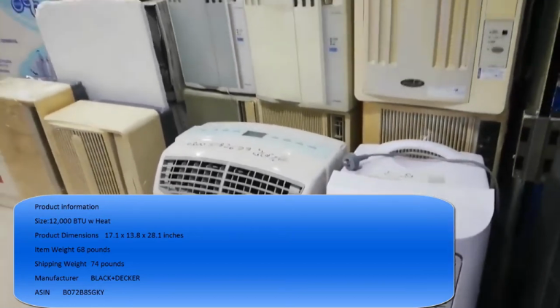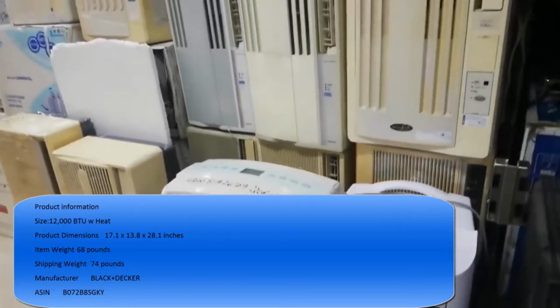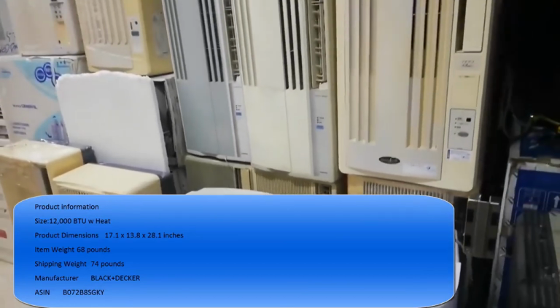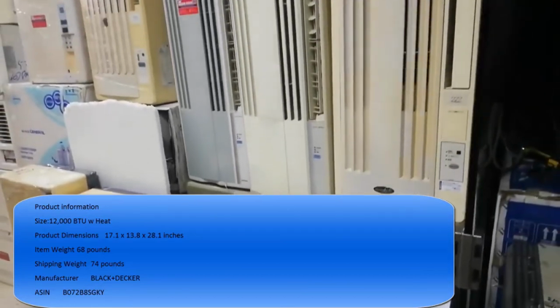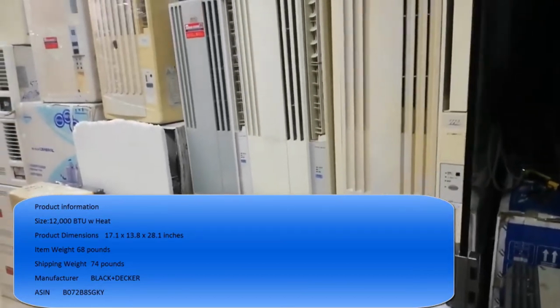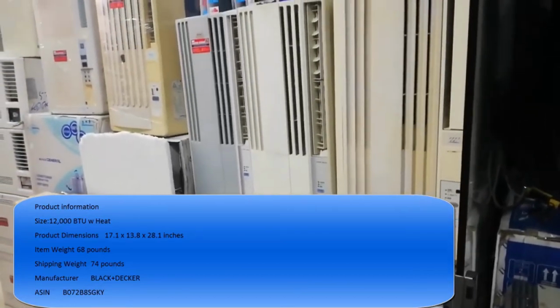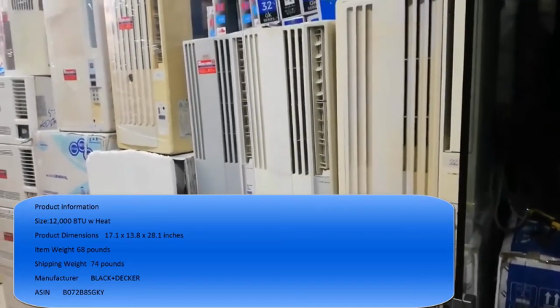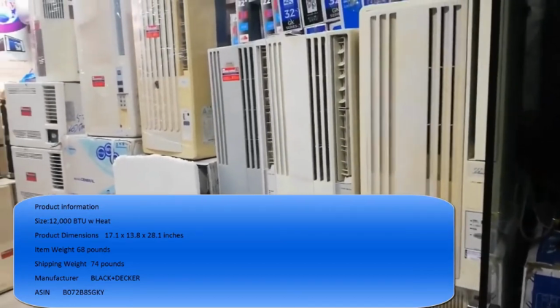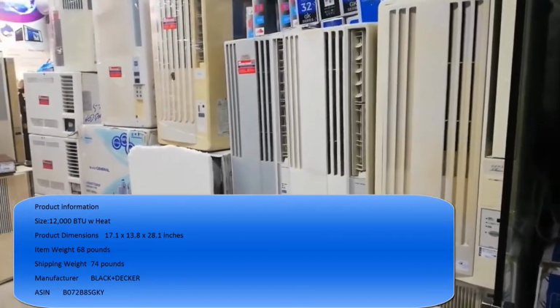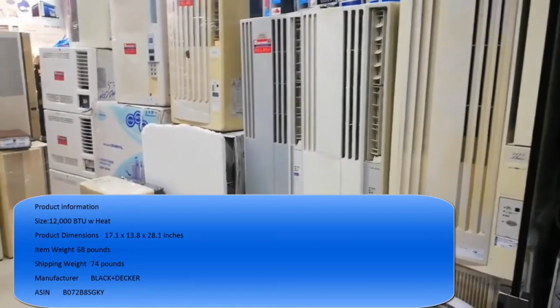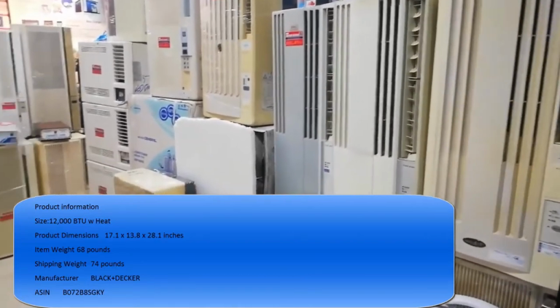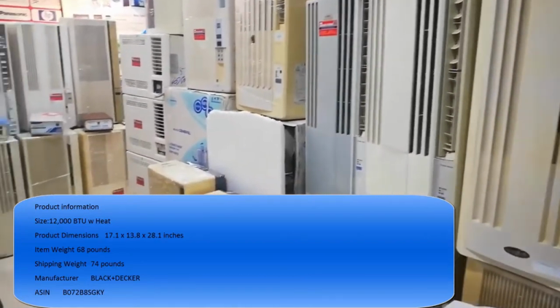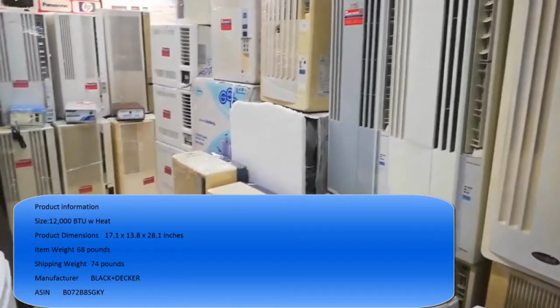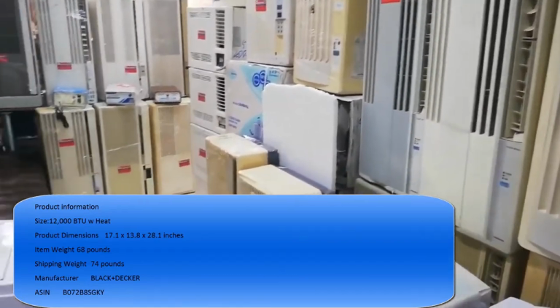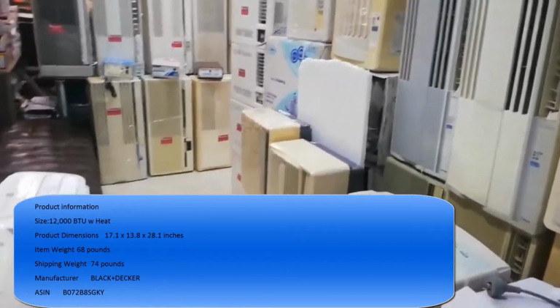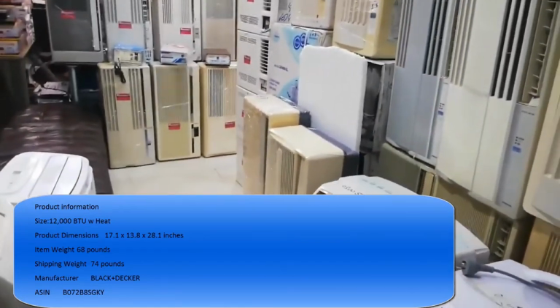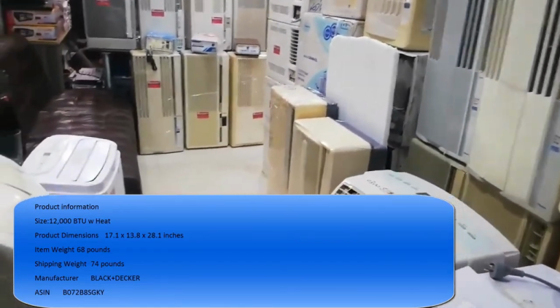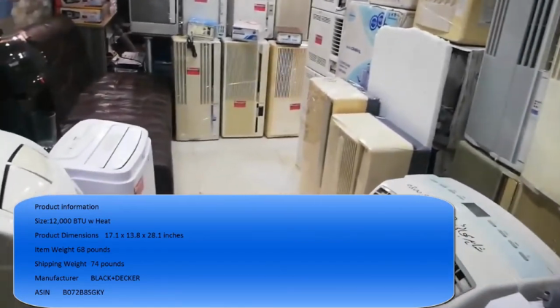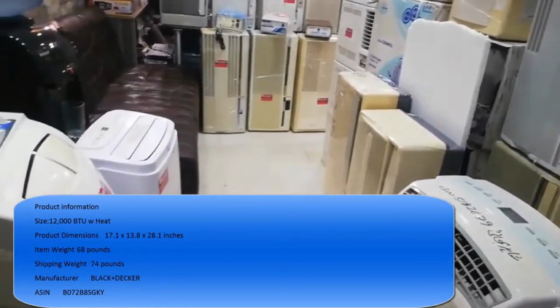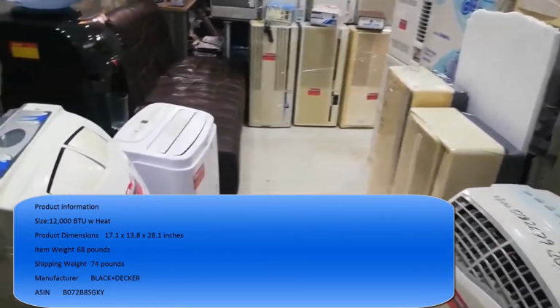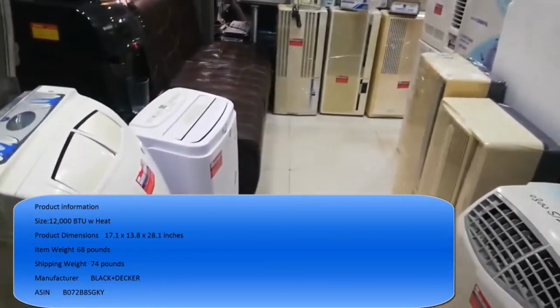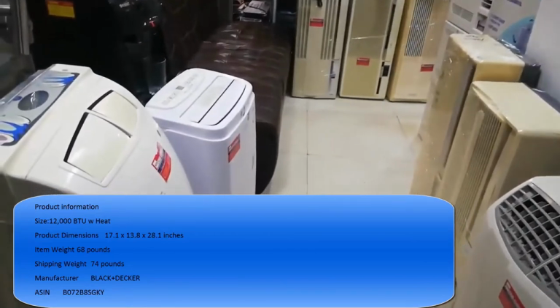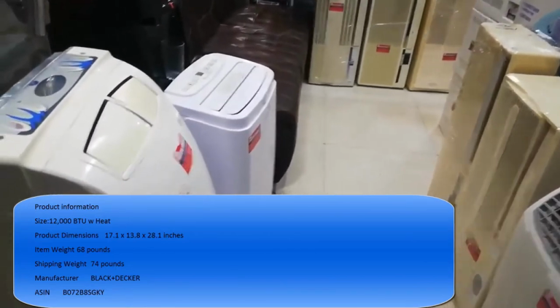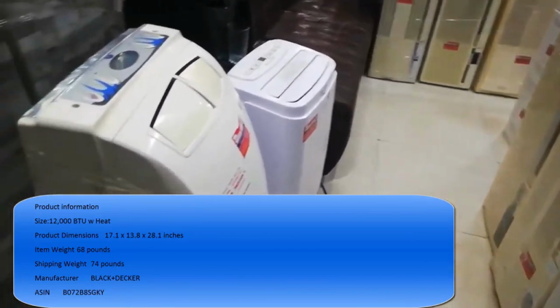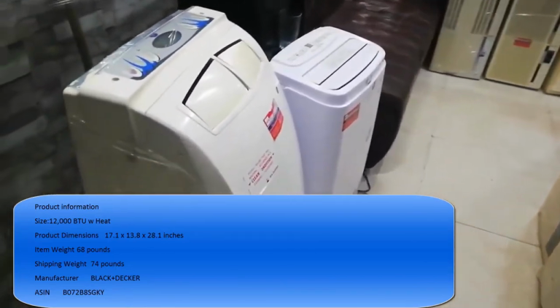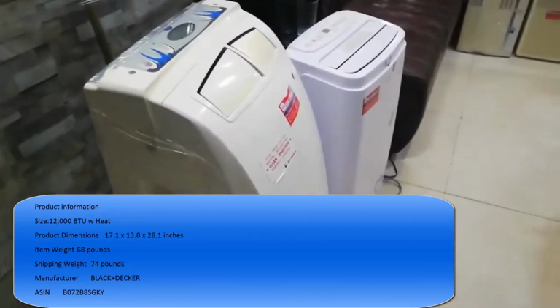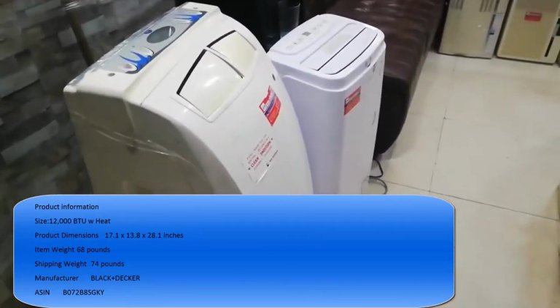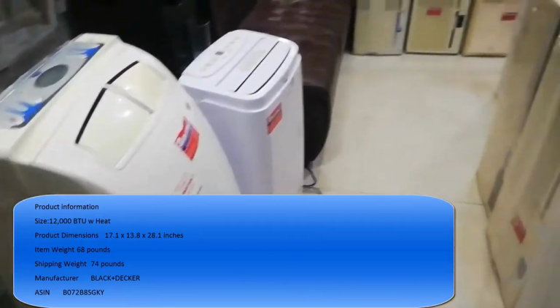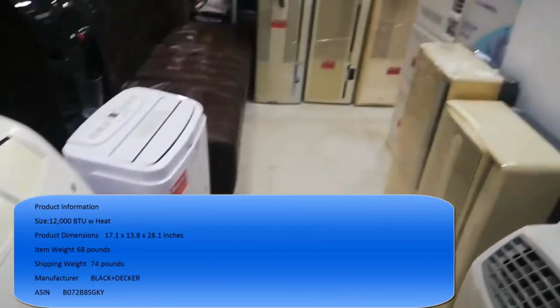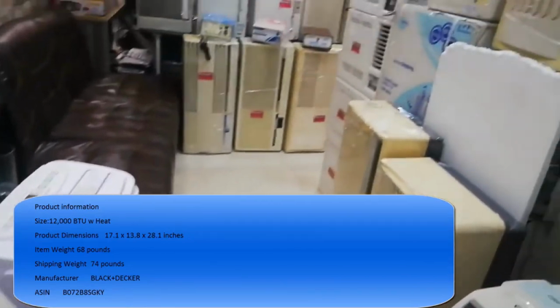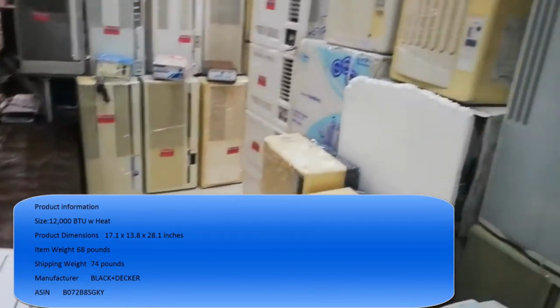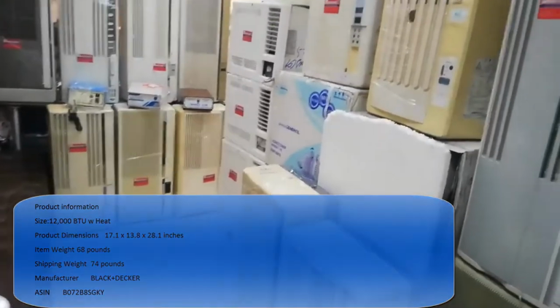Manufacturer: Black & Decker. ASIN: B072B8SGKY. California residents: click here for Proposition 65 warning. Item model number: BPACT12HWT.